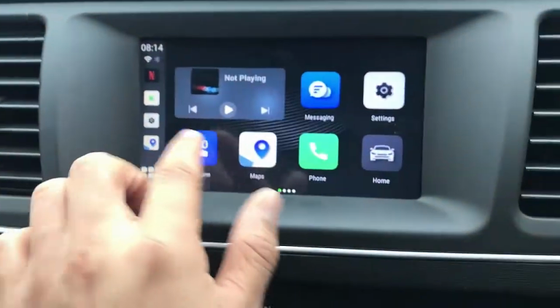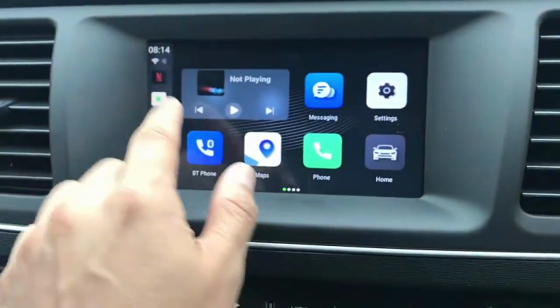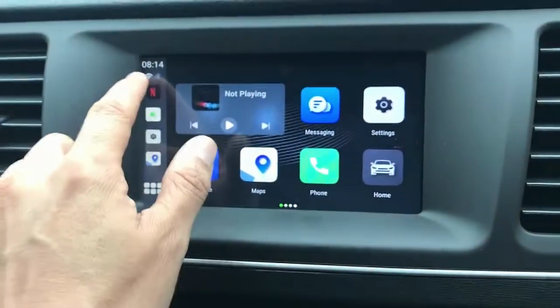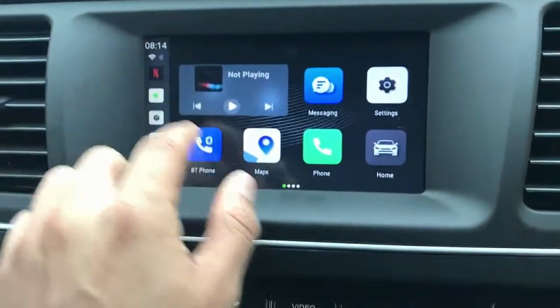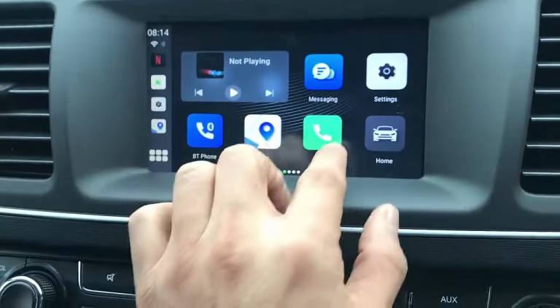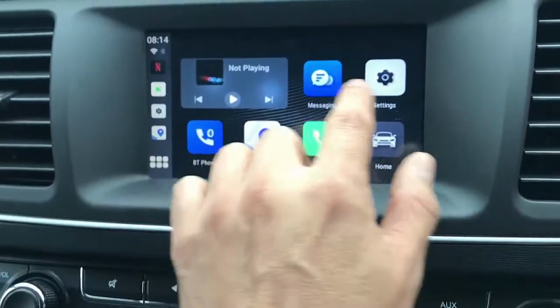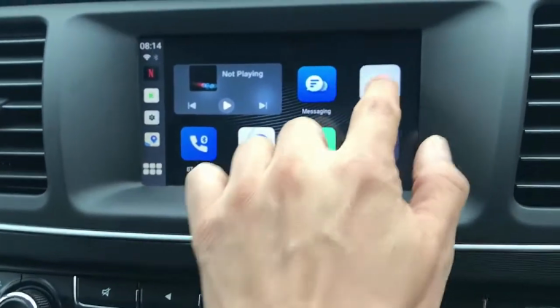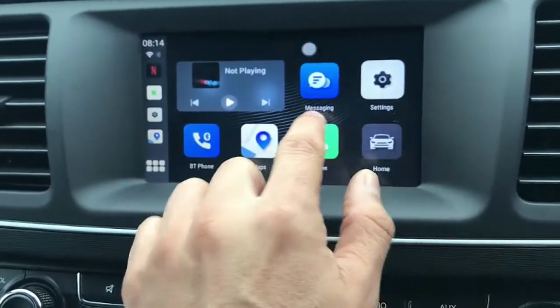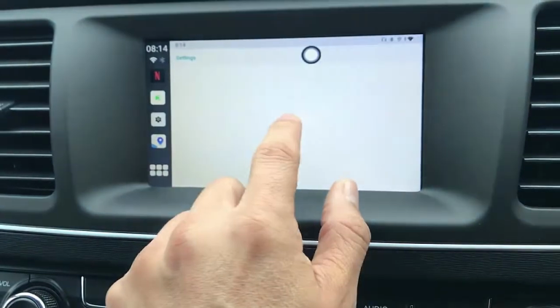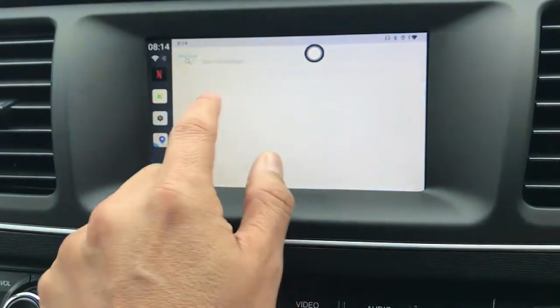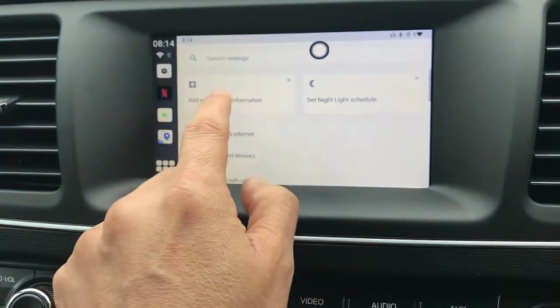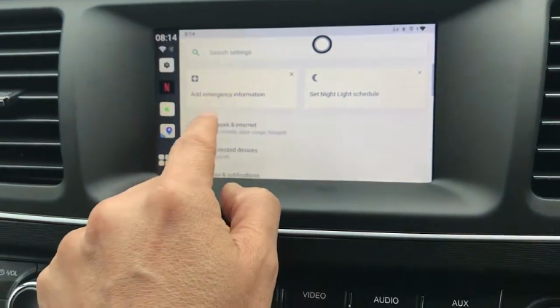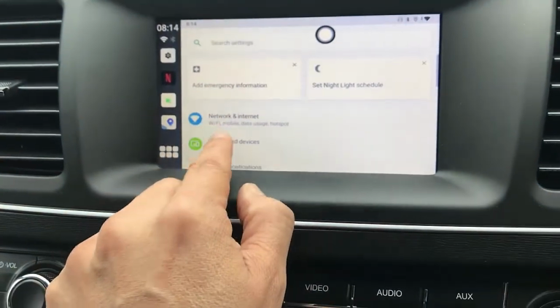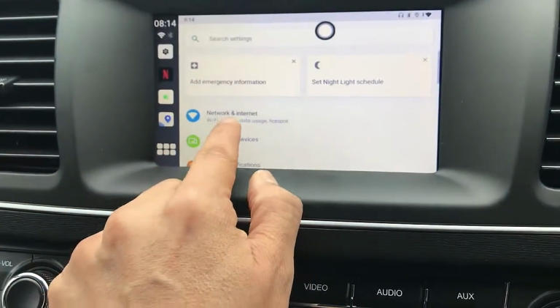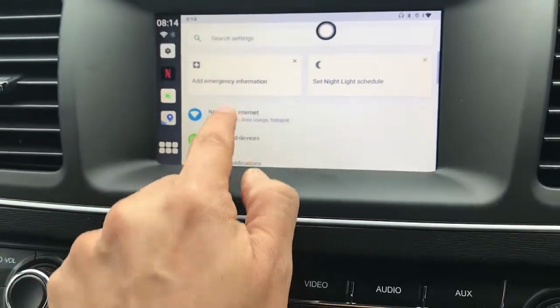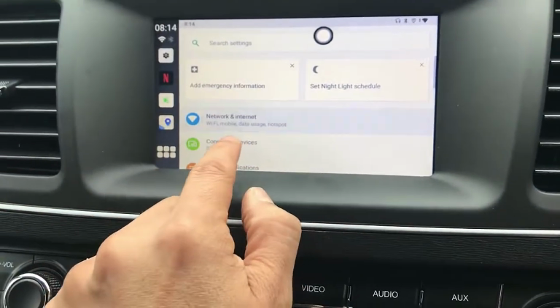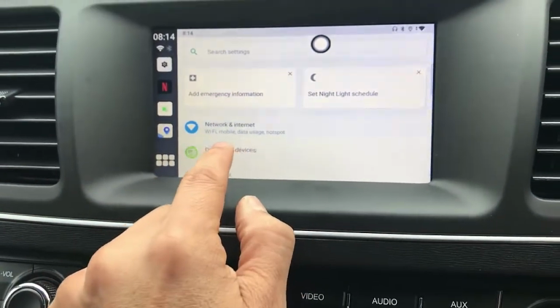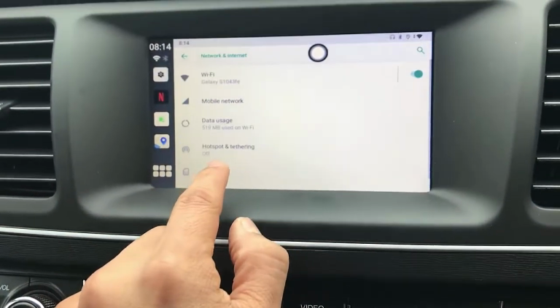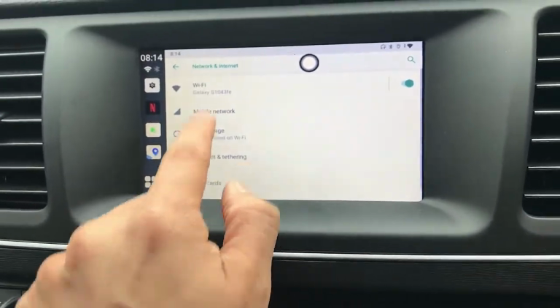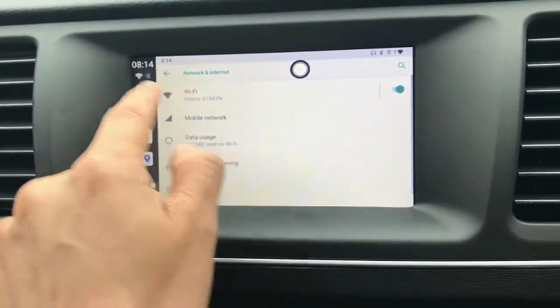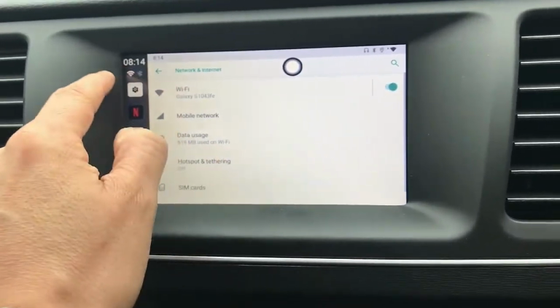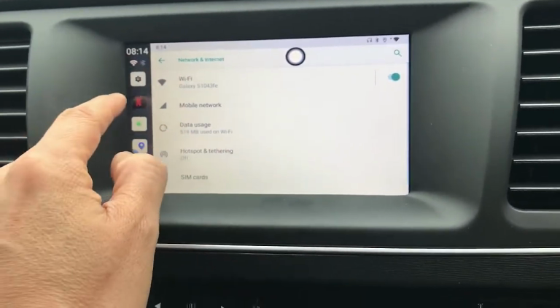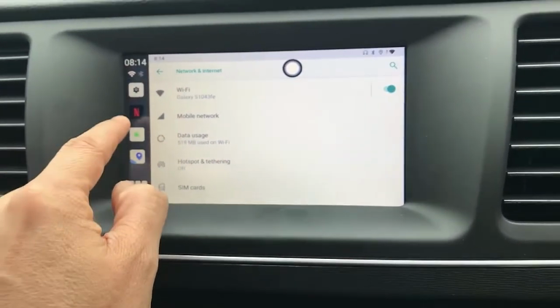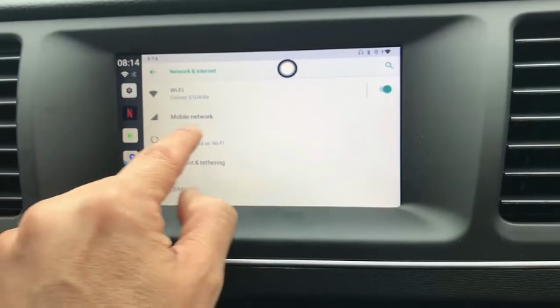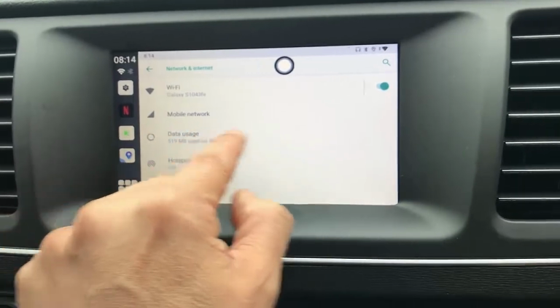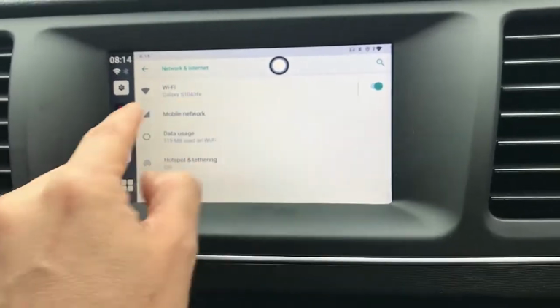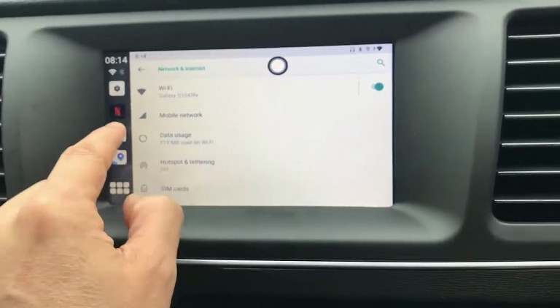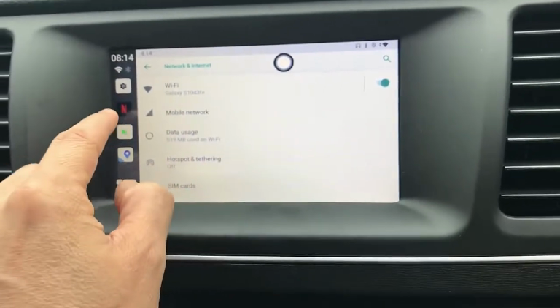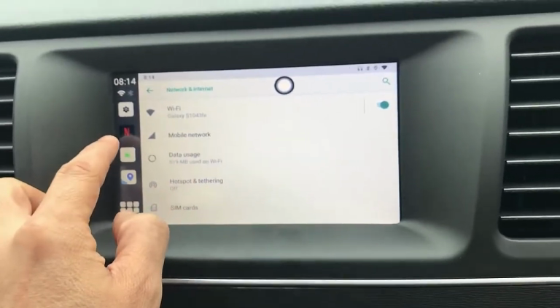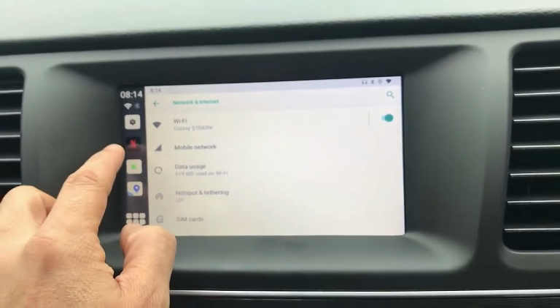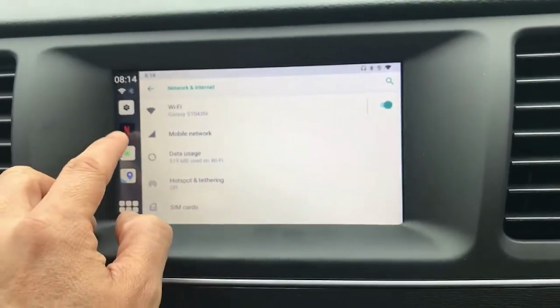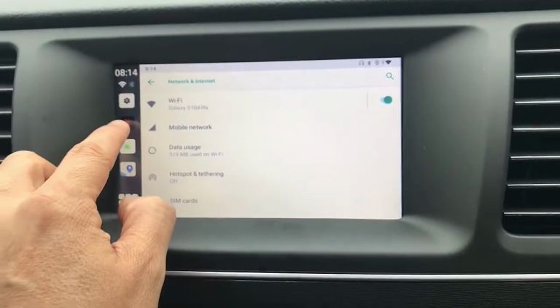From here you go to settings and connect the hotspot with your mobile phone — it's already installed with mine. And from there, once installed, or if you put your SIM card in as I said before,